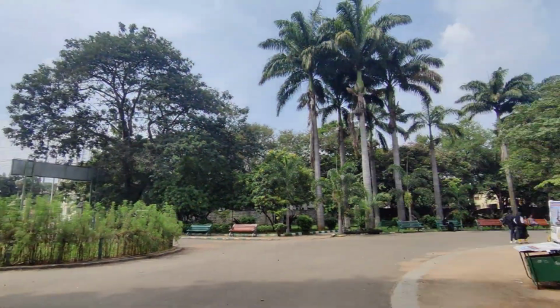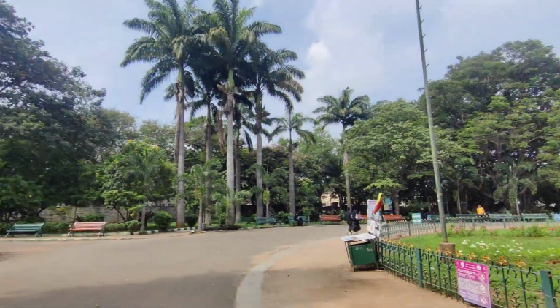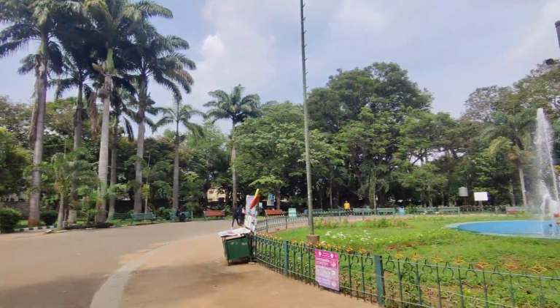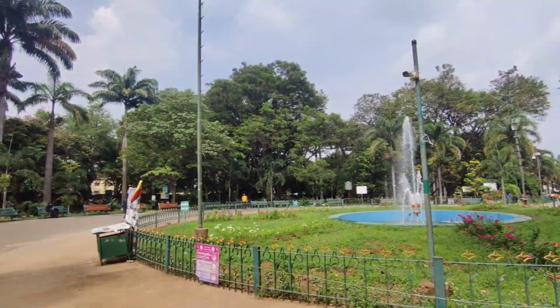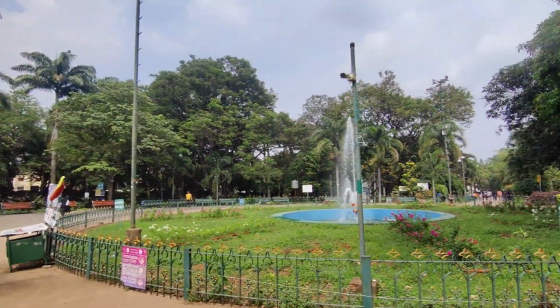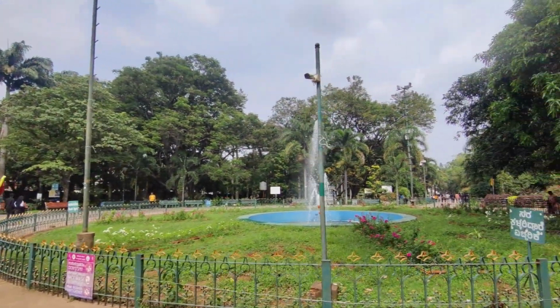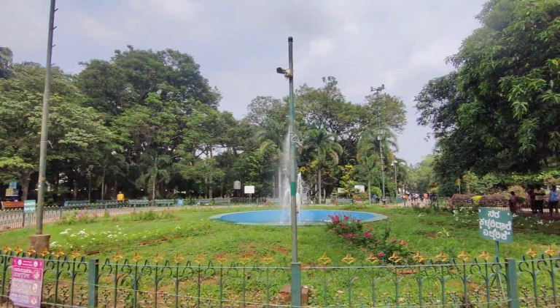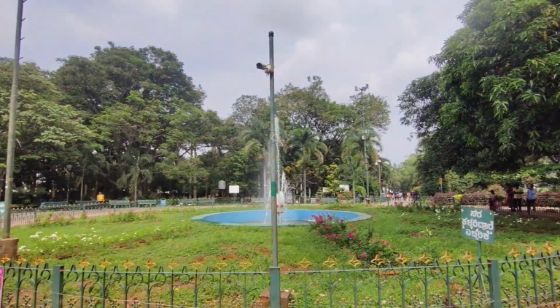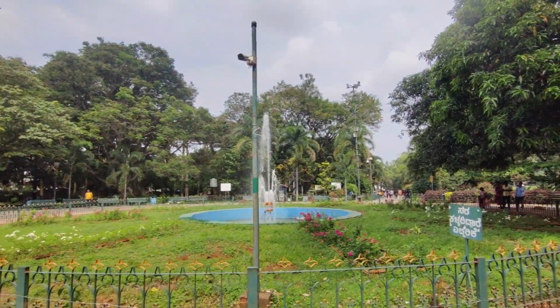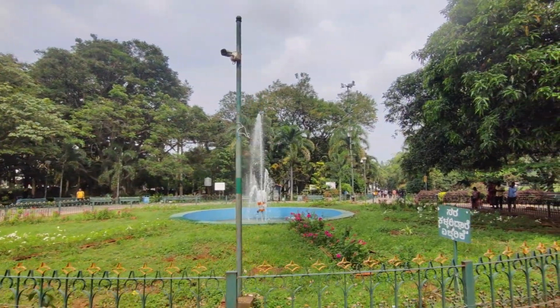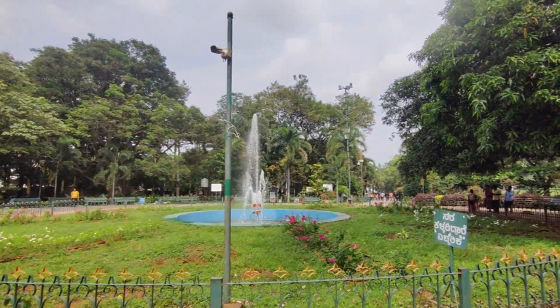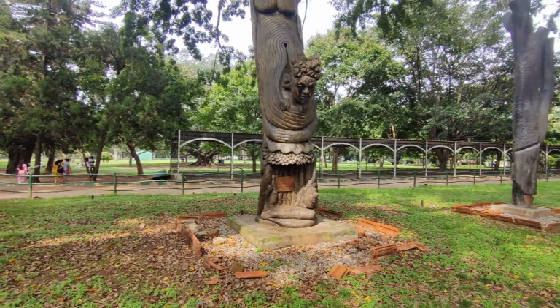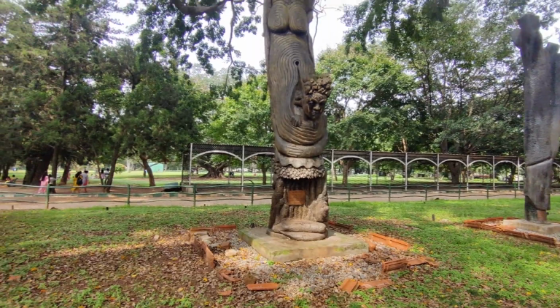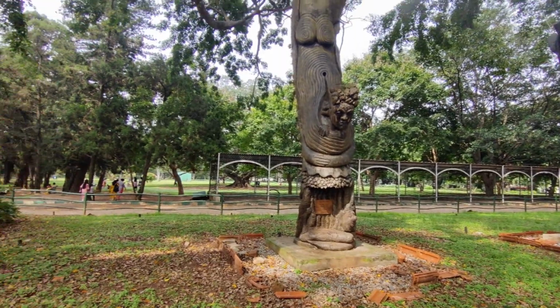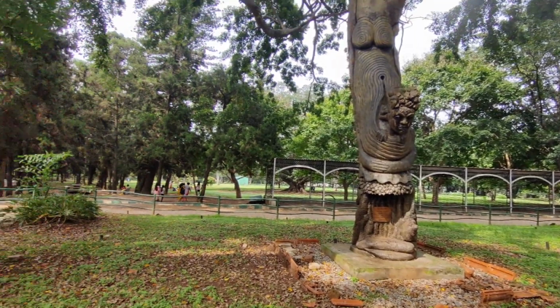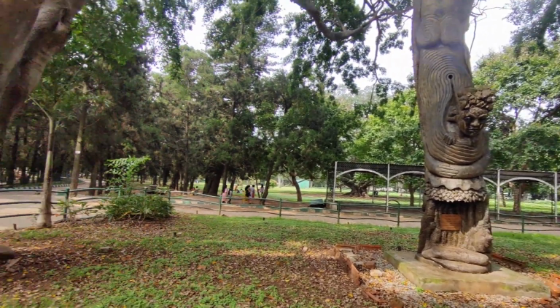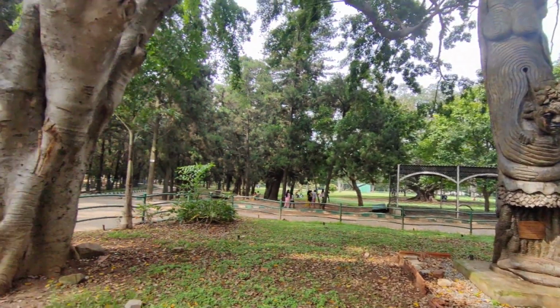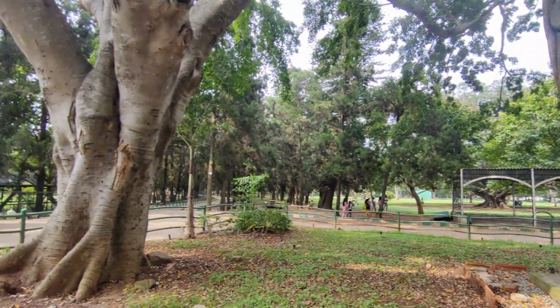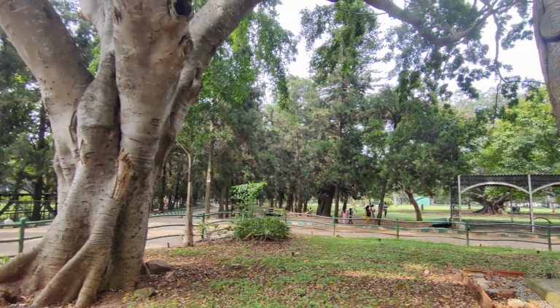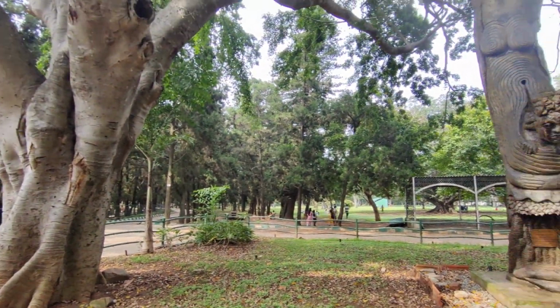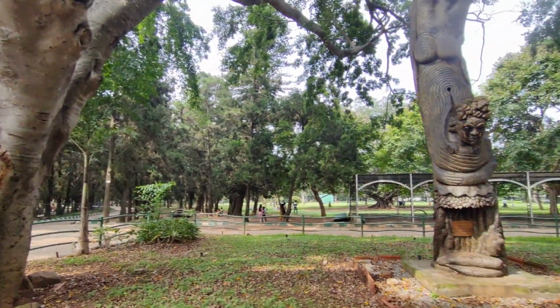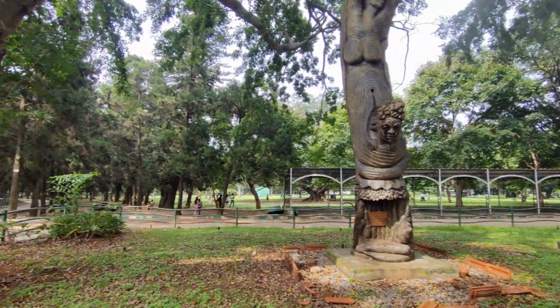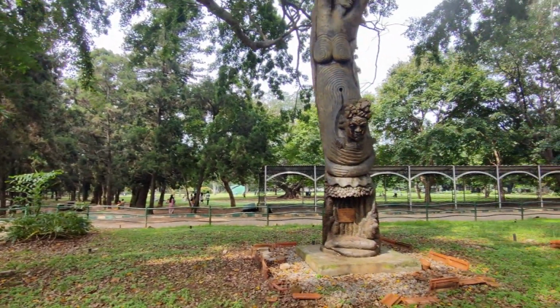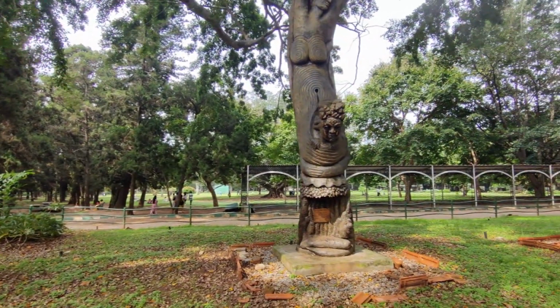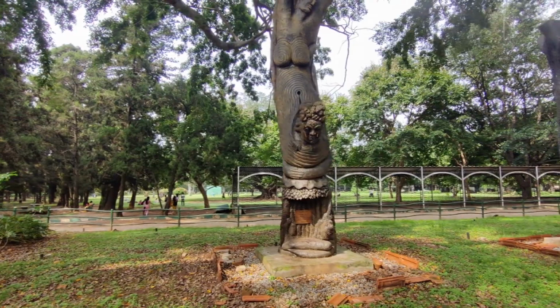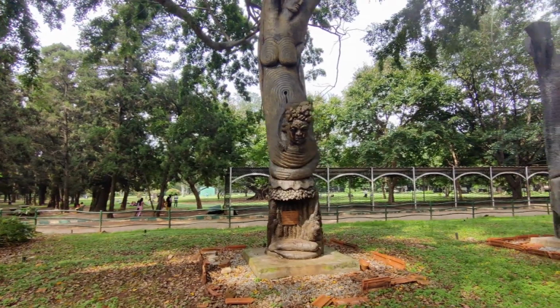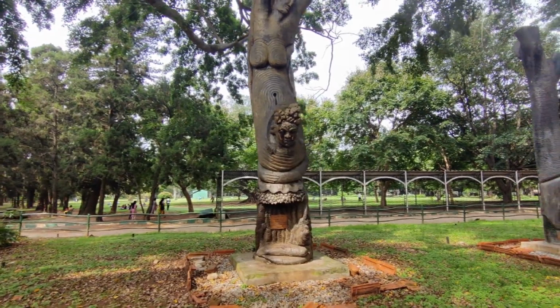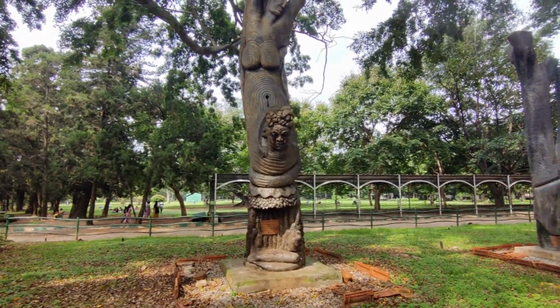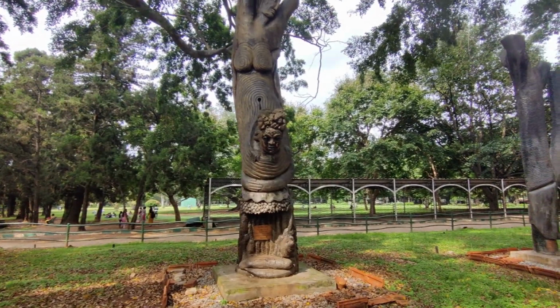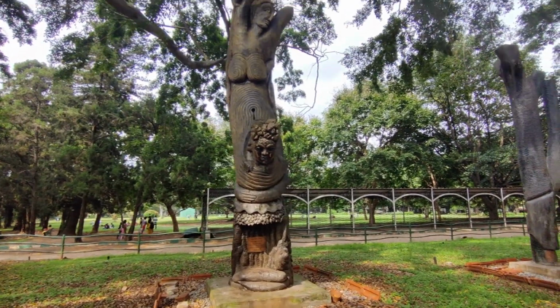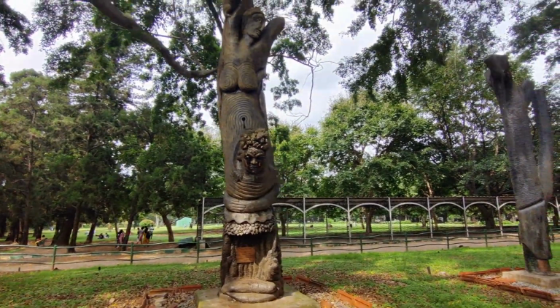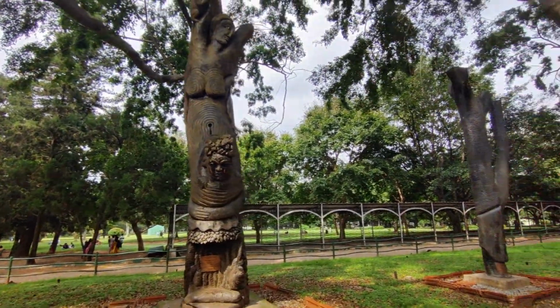This is the Fountain. This is the 50th tree. Carving Mother Nature.